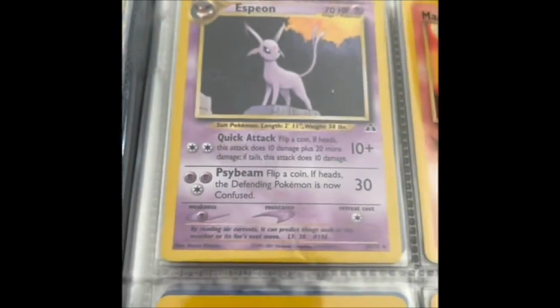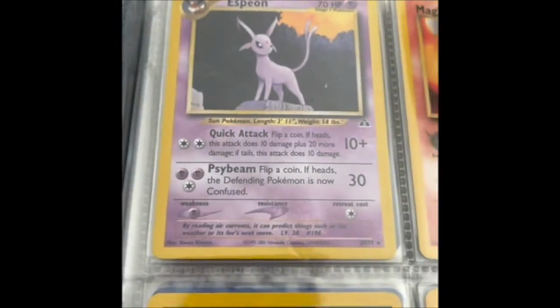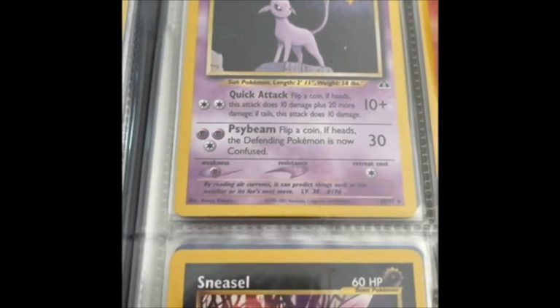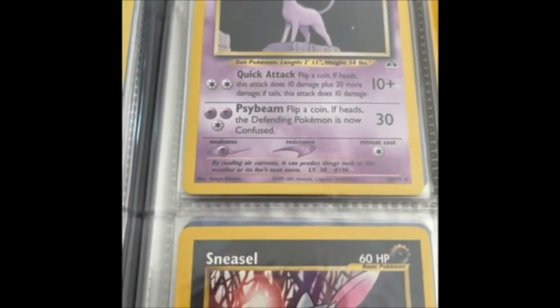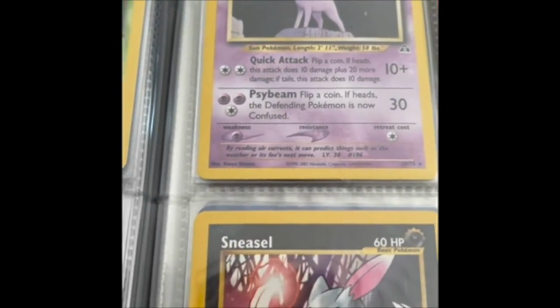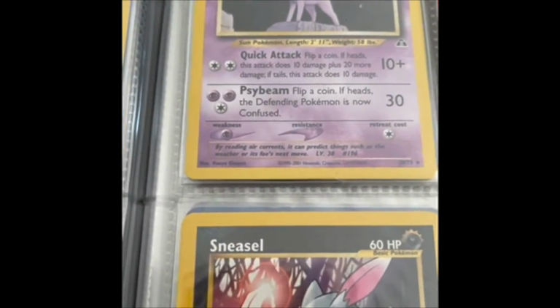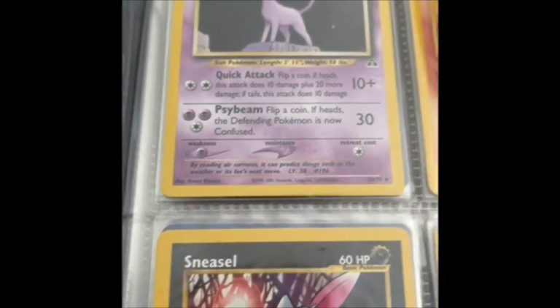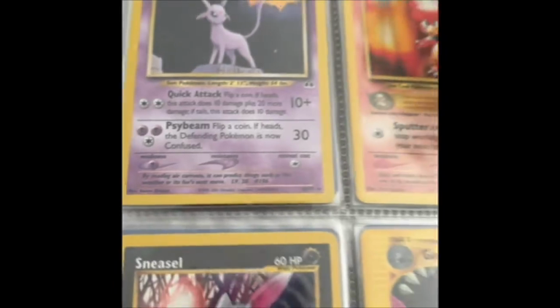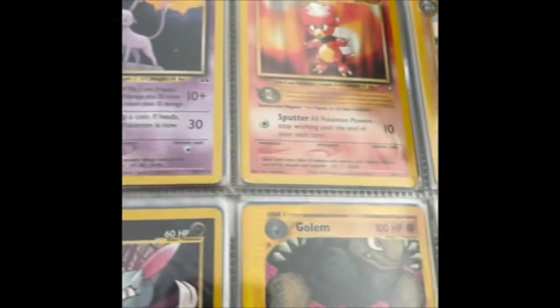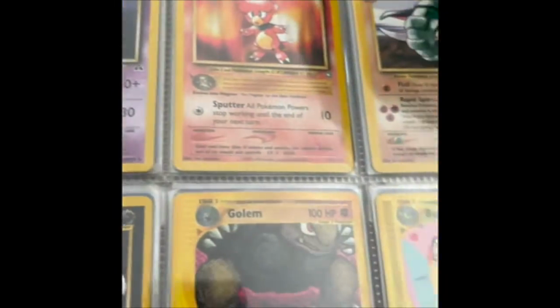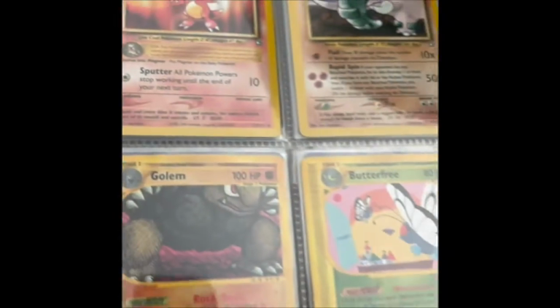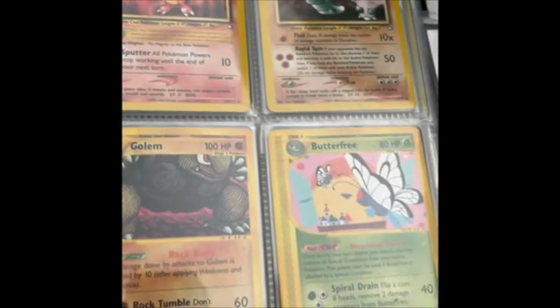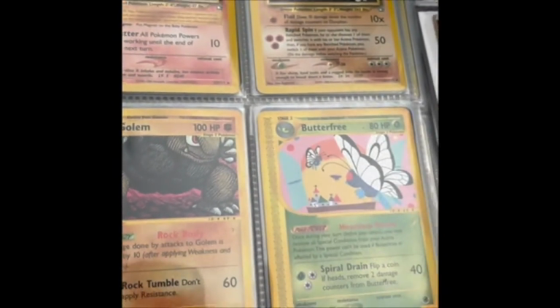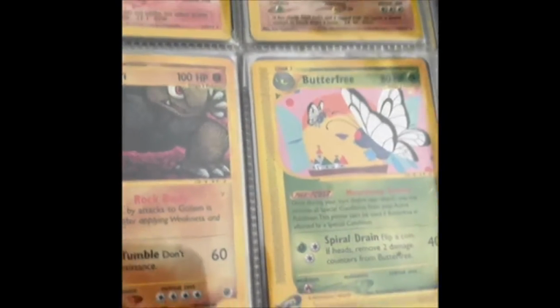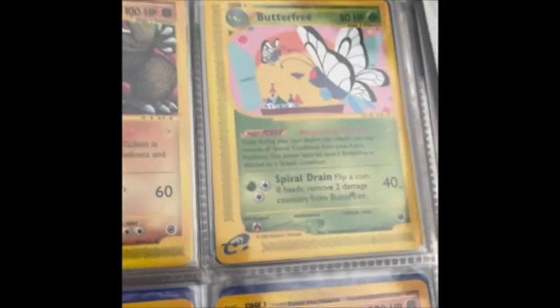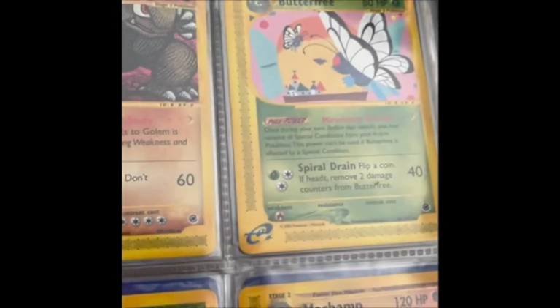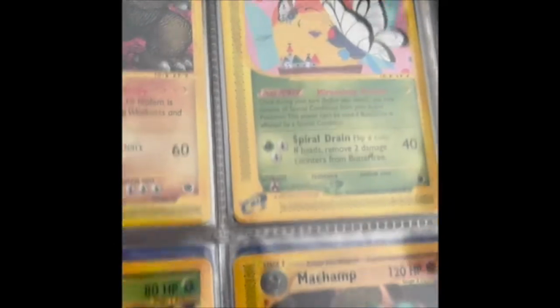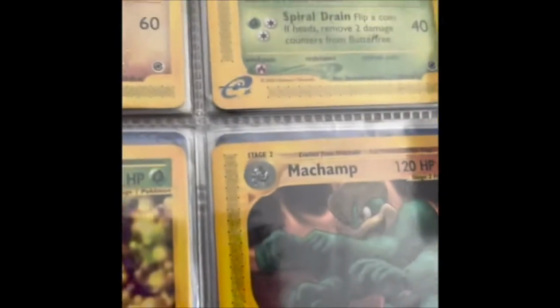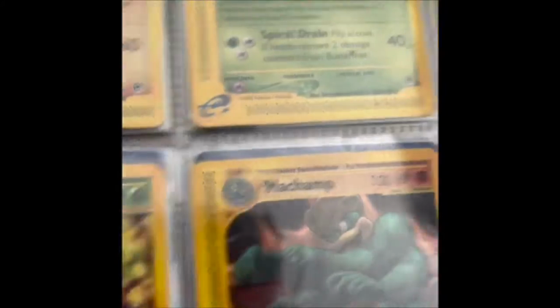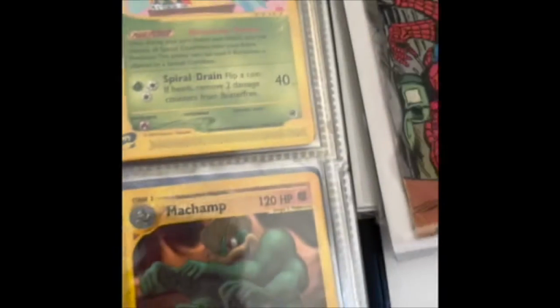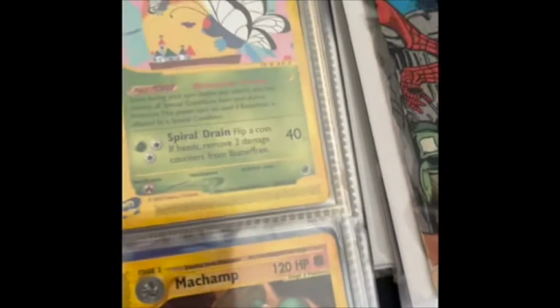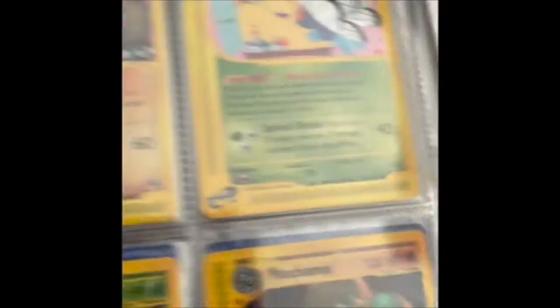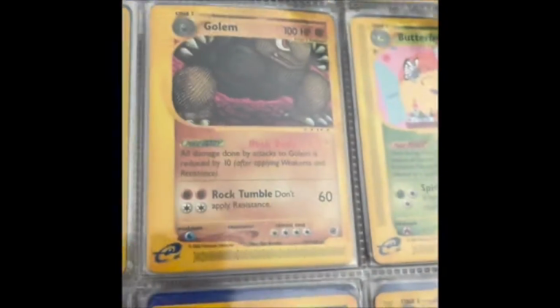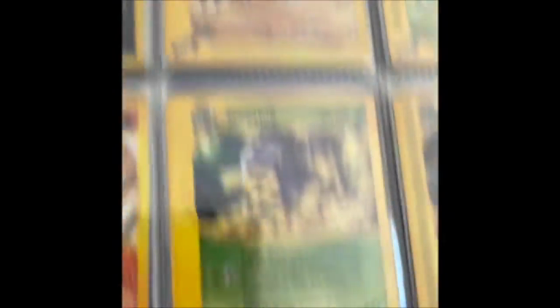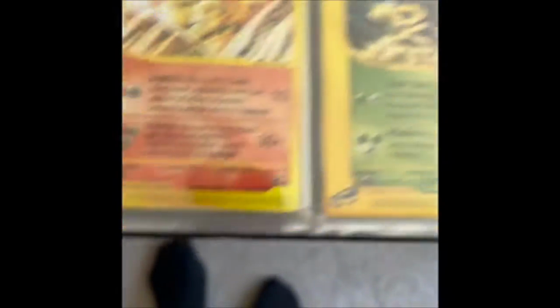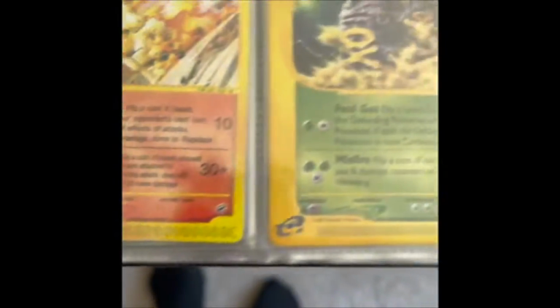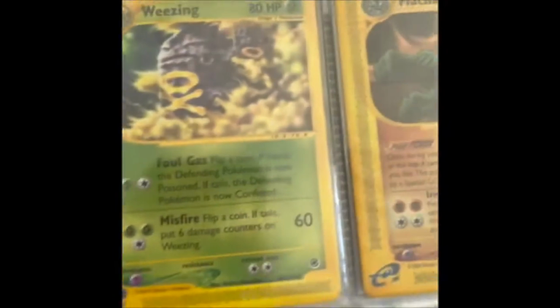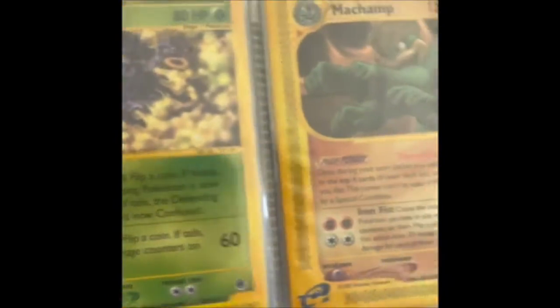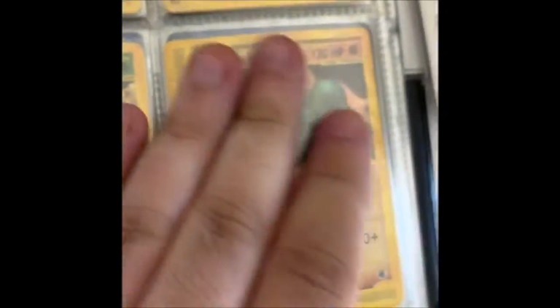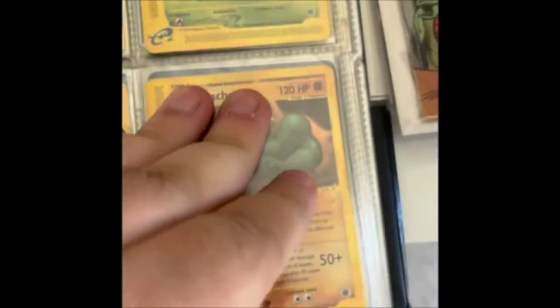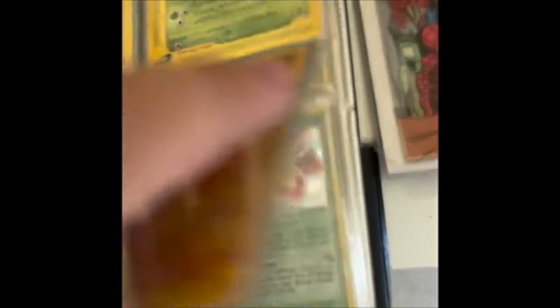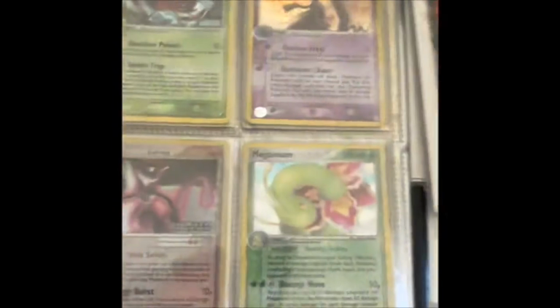Espeon, Neo — is that Genesis or Revelations, can't remember — Magpie, Donphan. And you're getting E-Series cards, very, very popular. Great style of cards. Gollum, Butterfree, Rapidash, Weeding, Machamp.